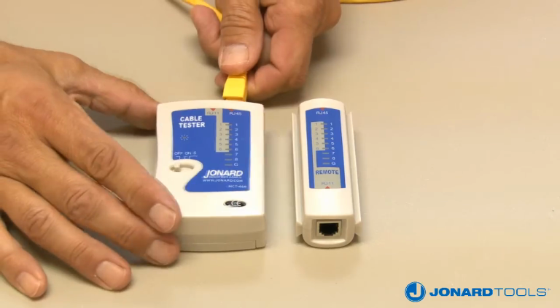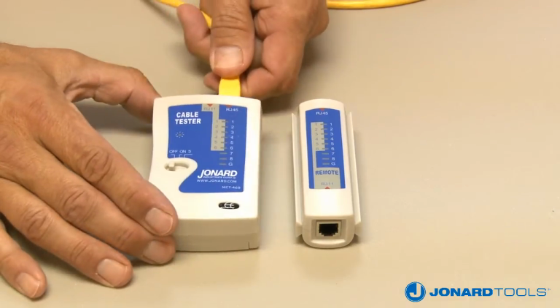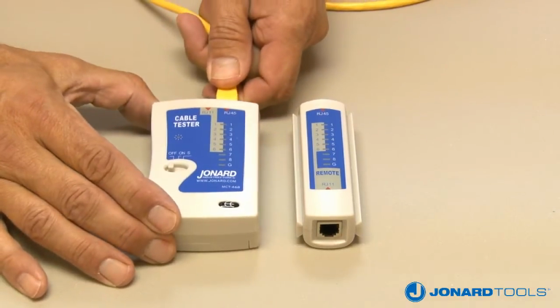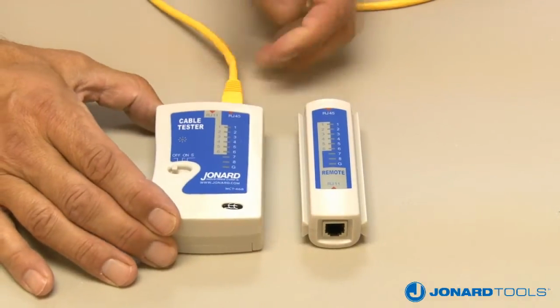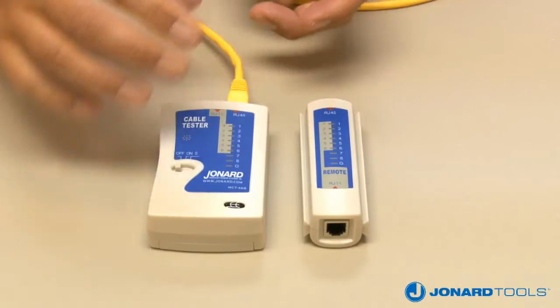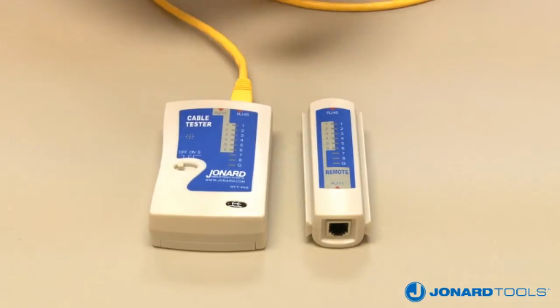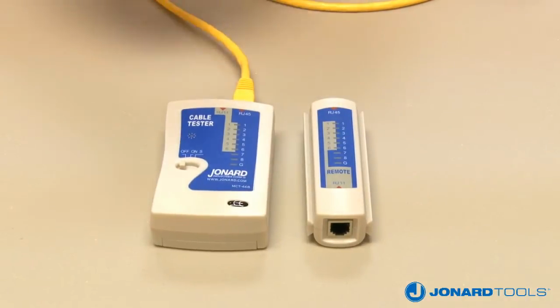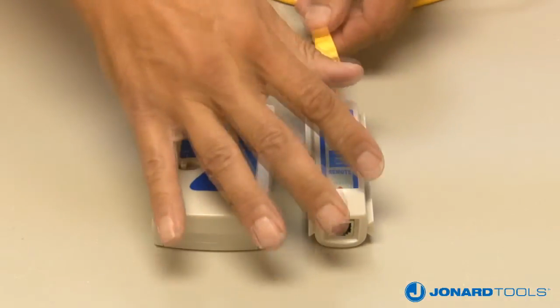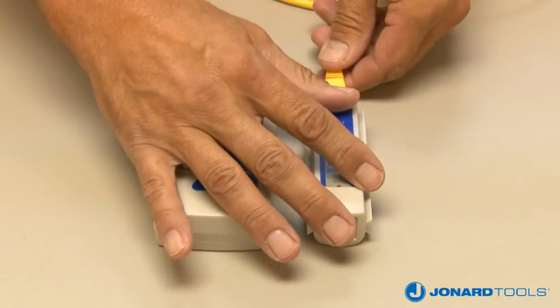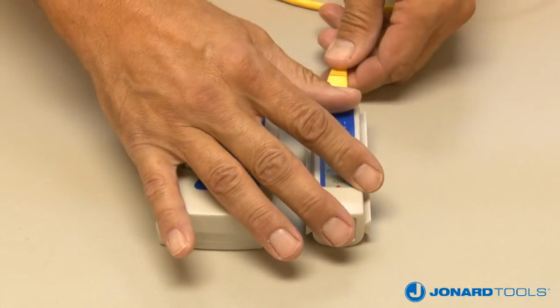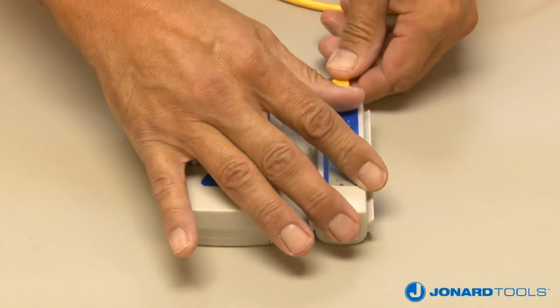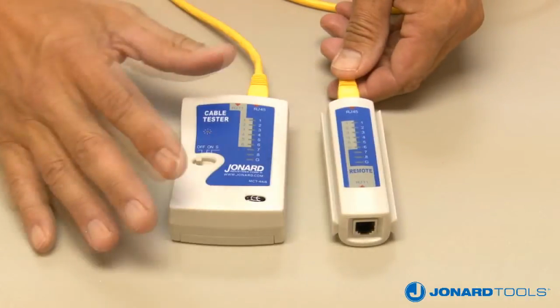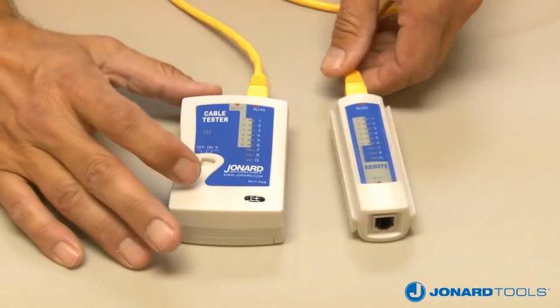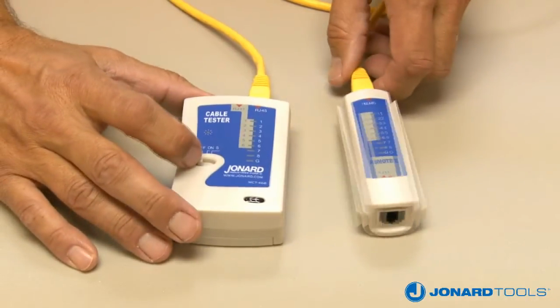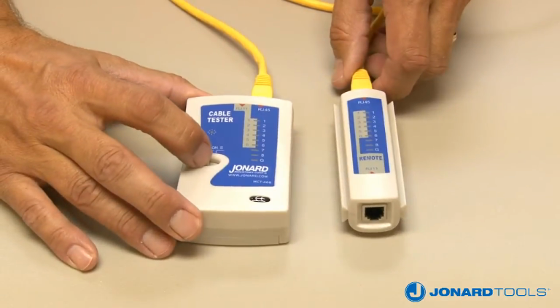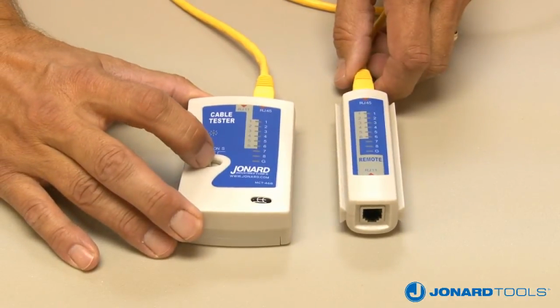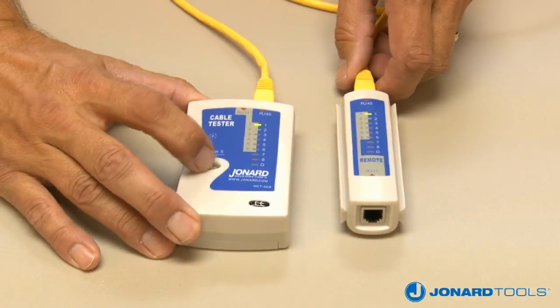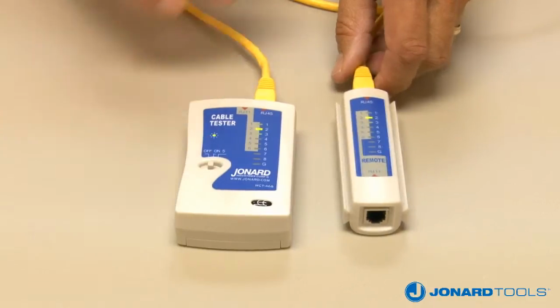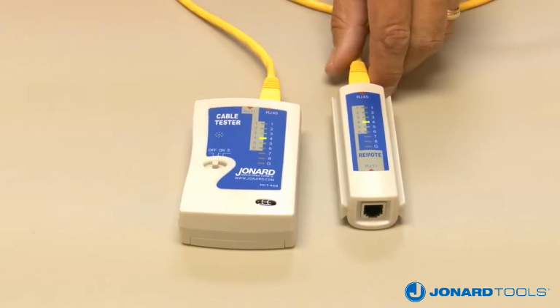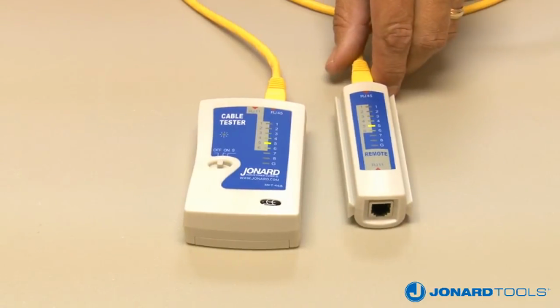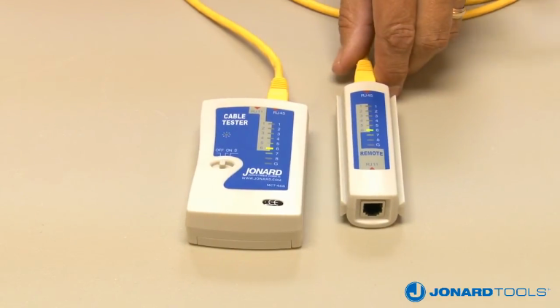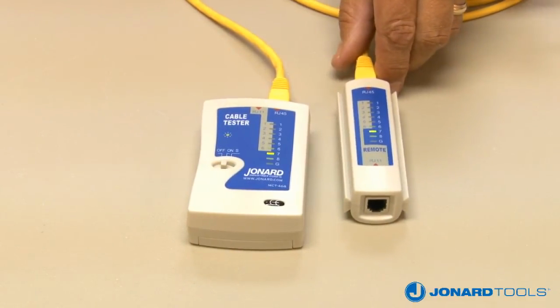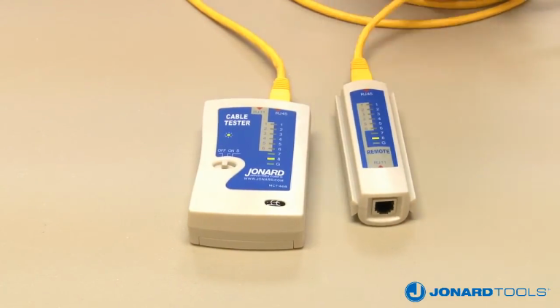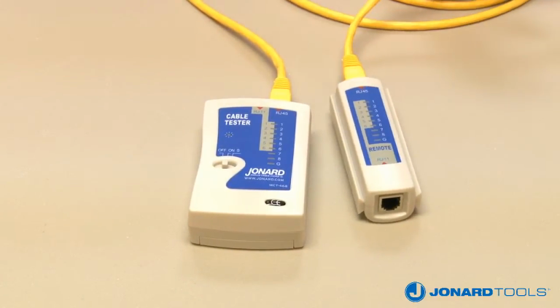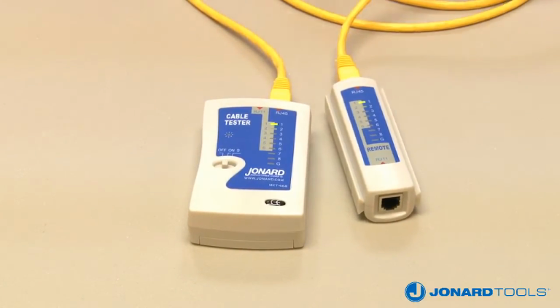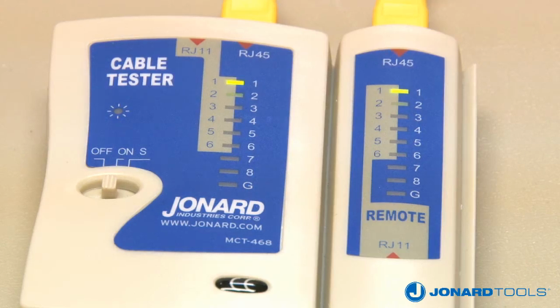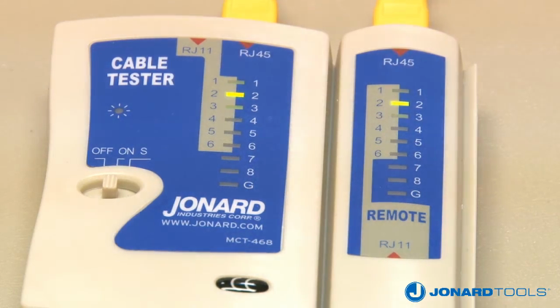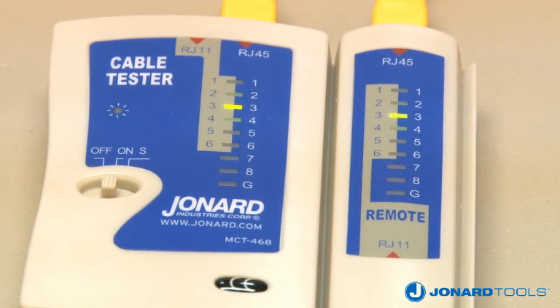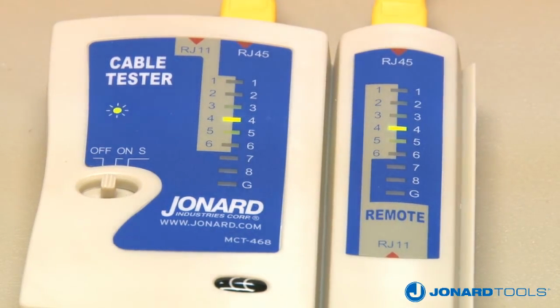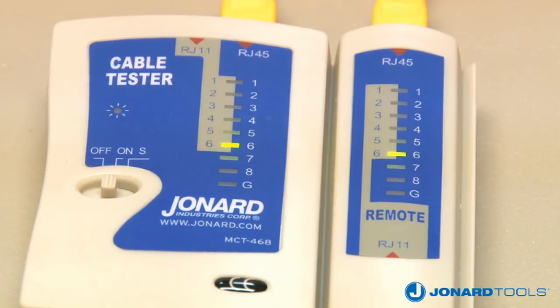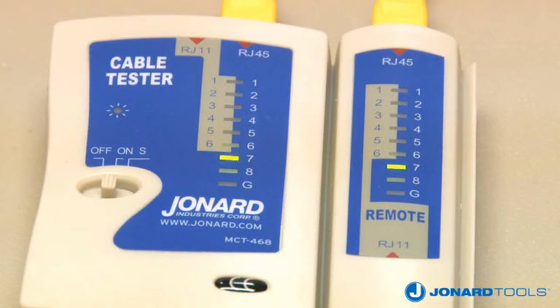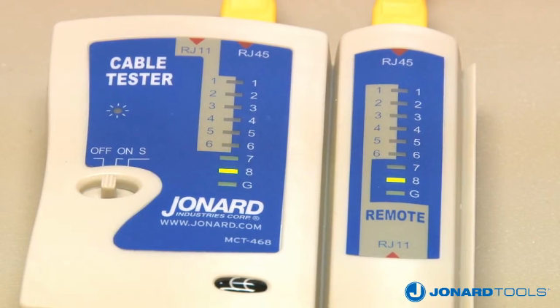Connect one end of the cable to the appropriate port on the main unit and connect the other end to the appropriate port on the remote. Move the power switch to the on position. The unit automatically starts testing each connection.